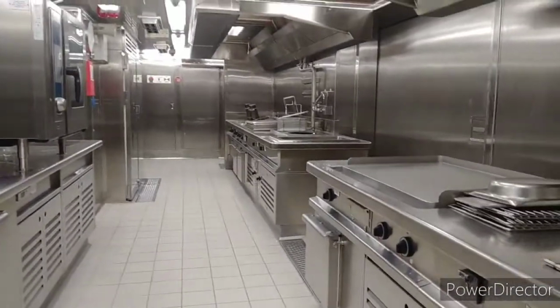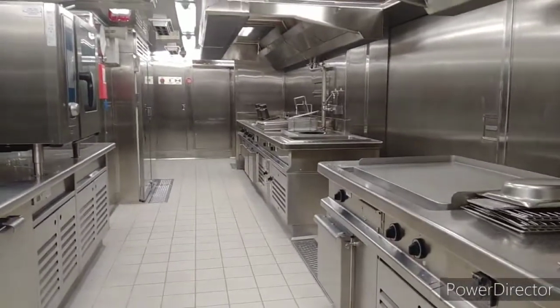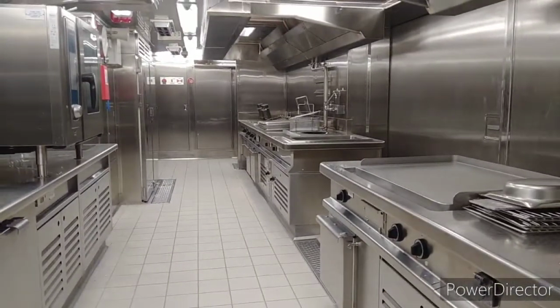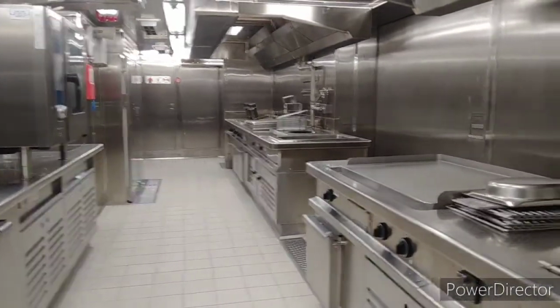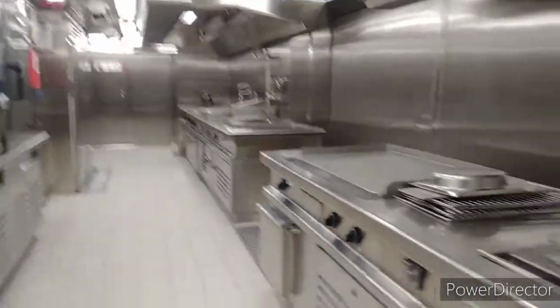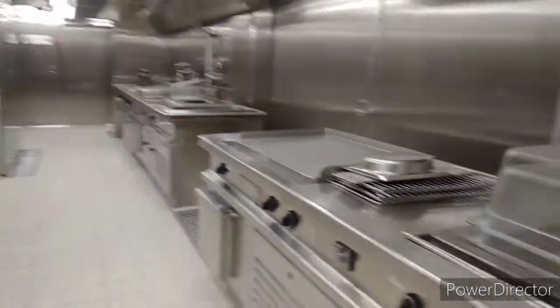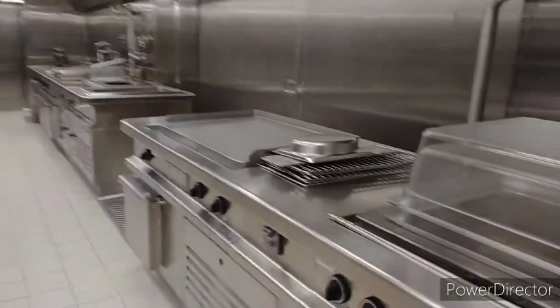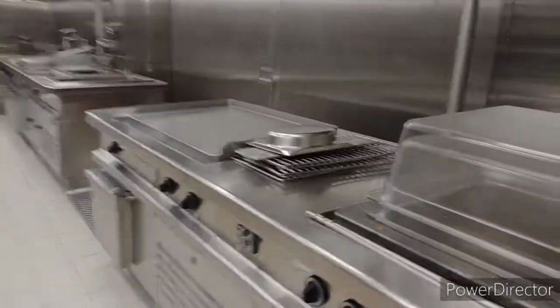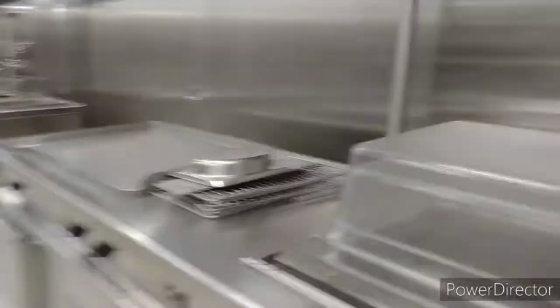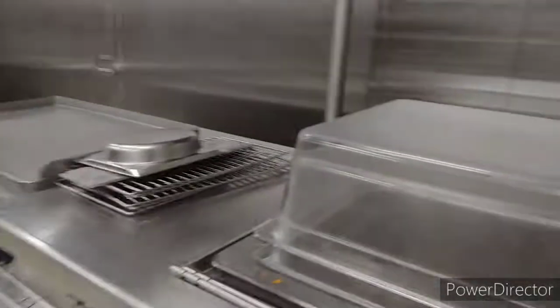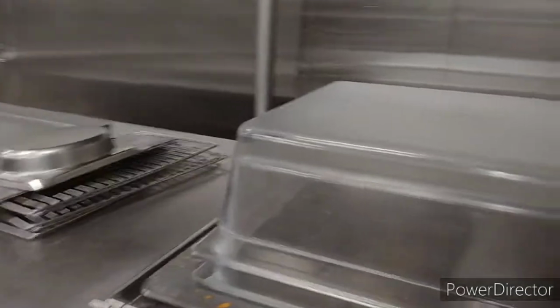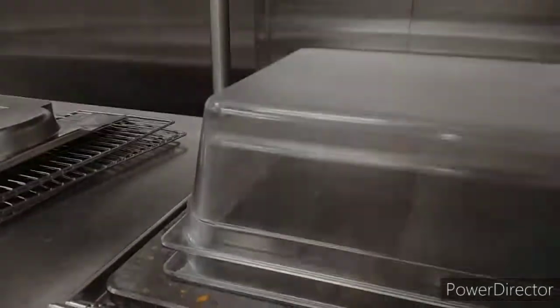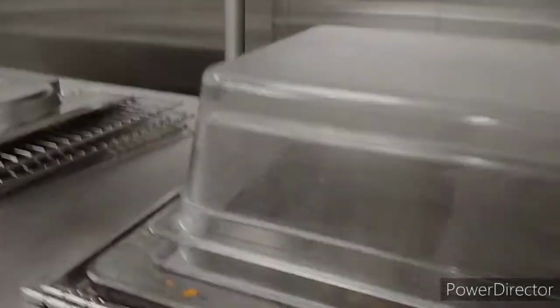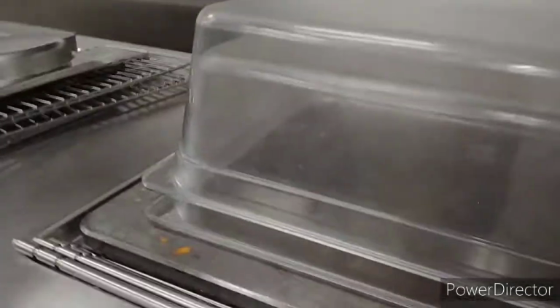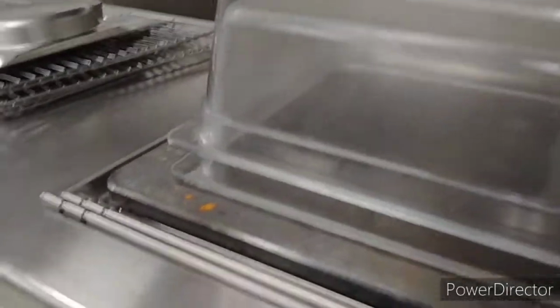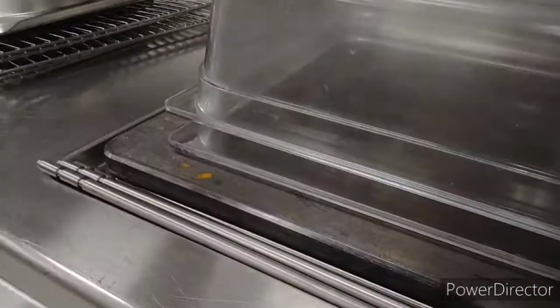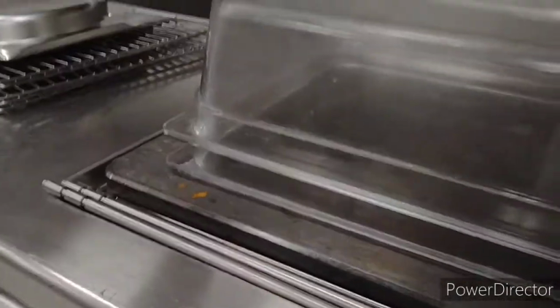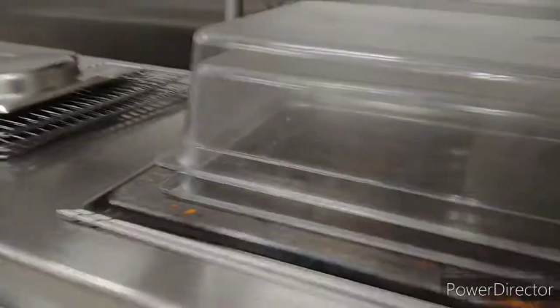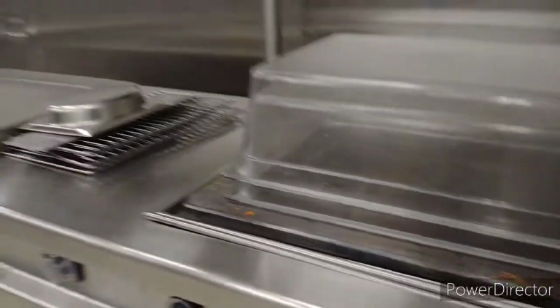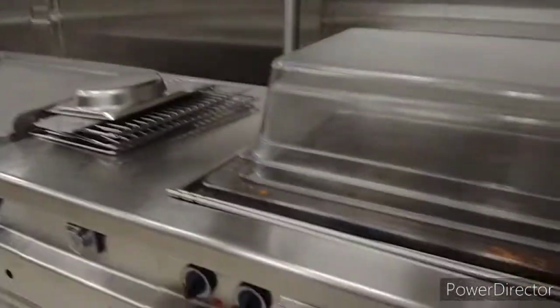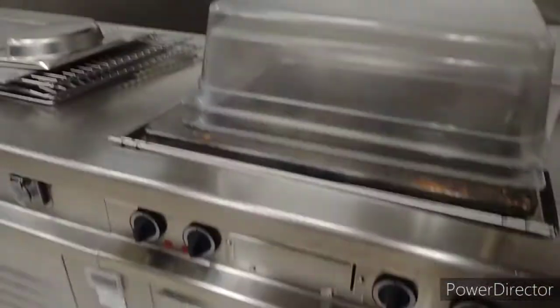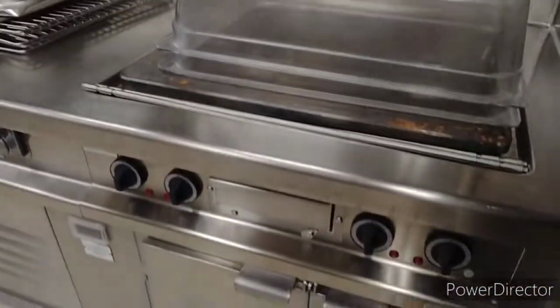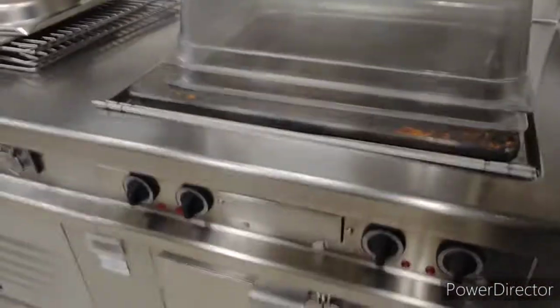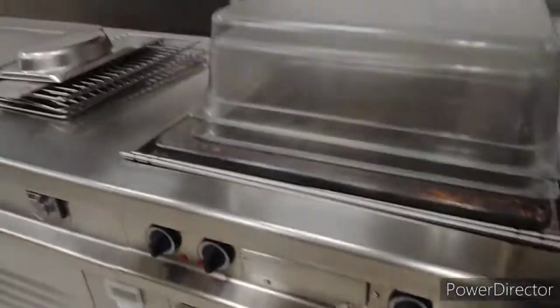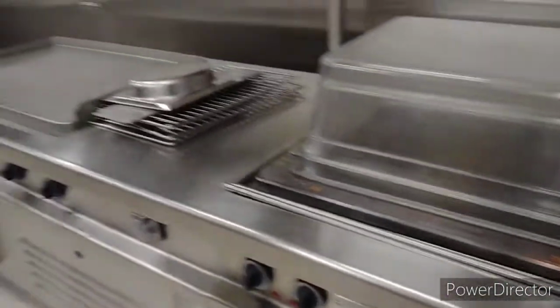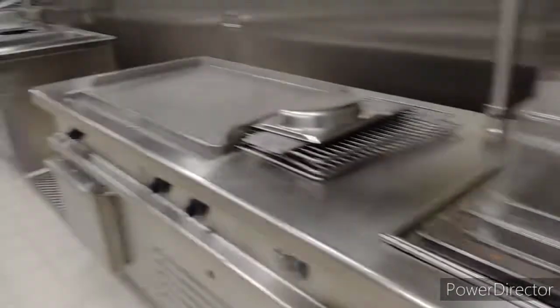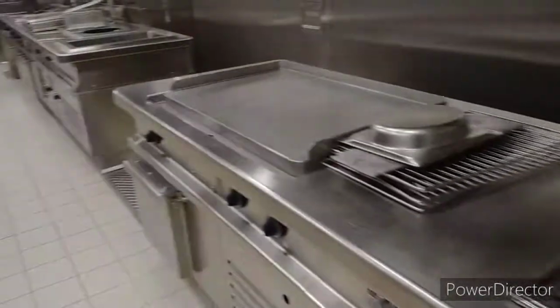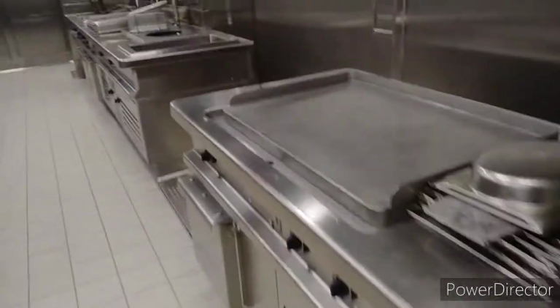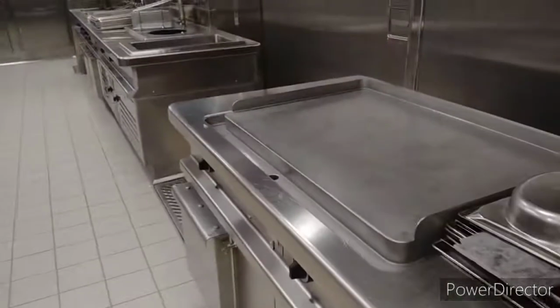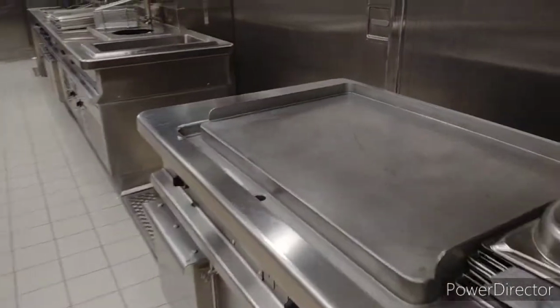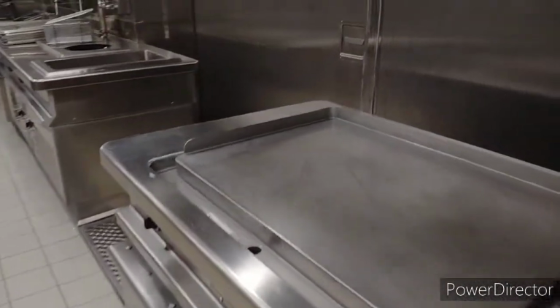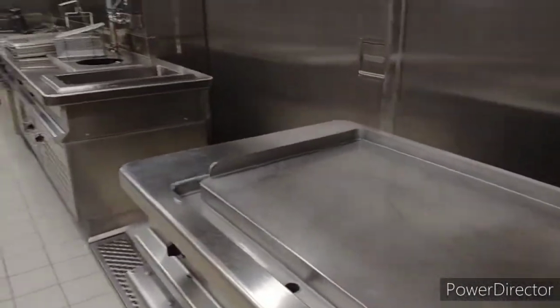First I will show you the hot plate. This is a hot plate — on top of the hot plate we have to put pots and do the cooking. These are the switches, and this other one is also a hot plate.